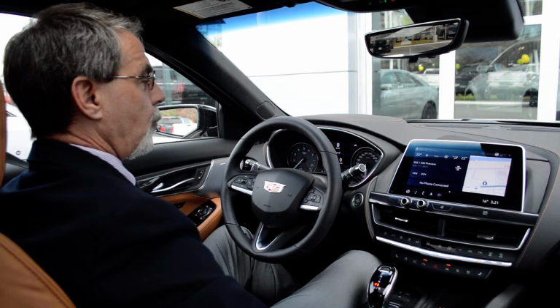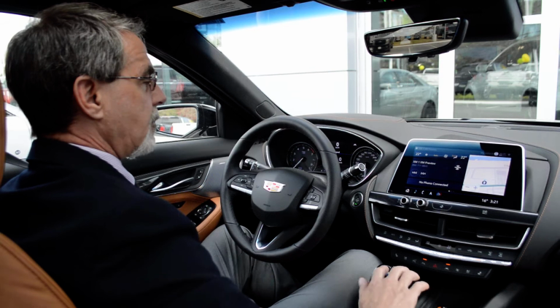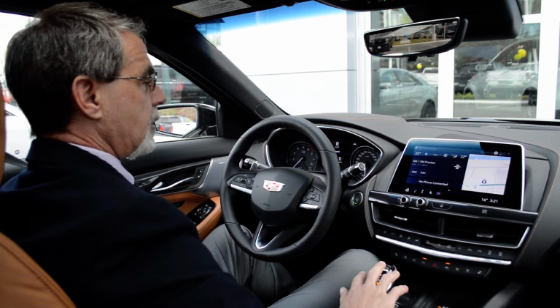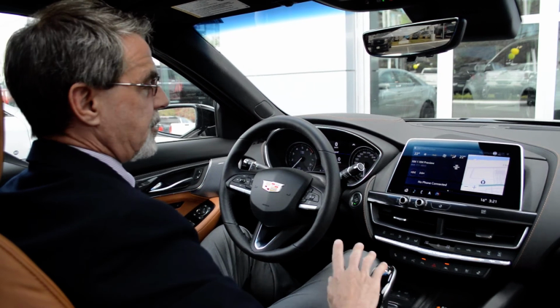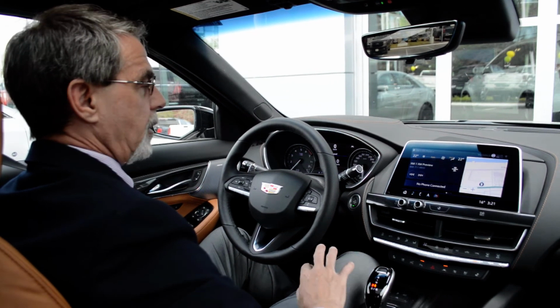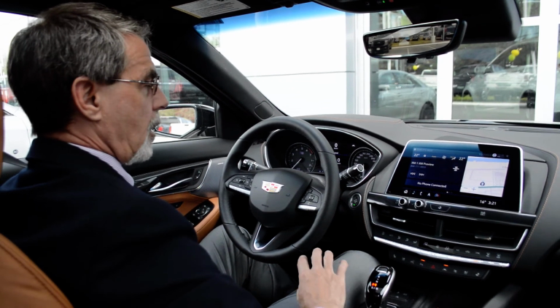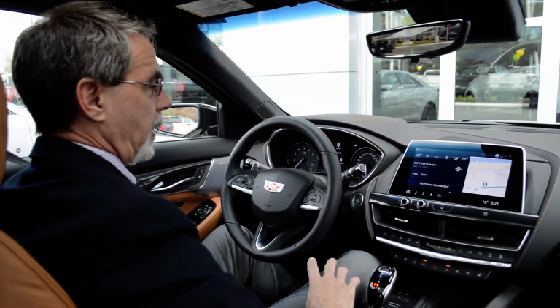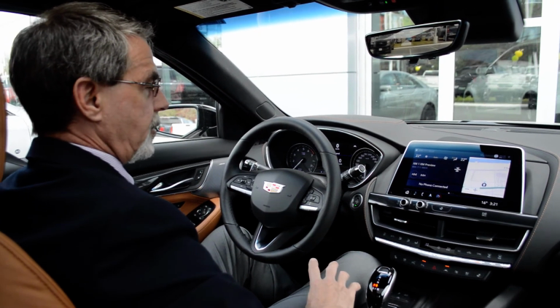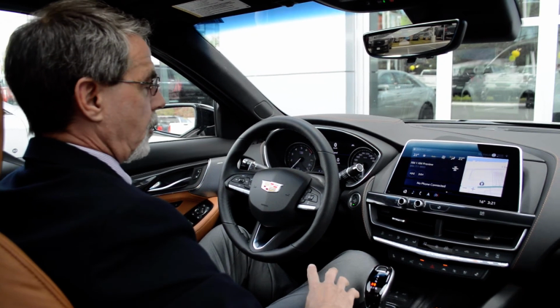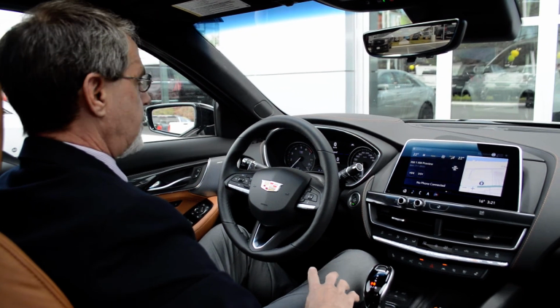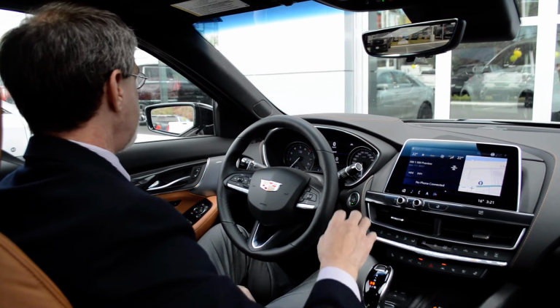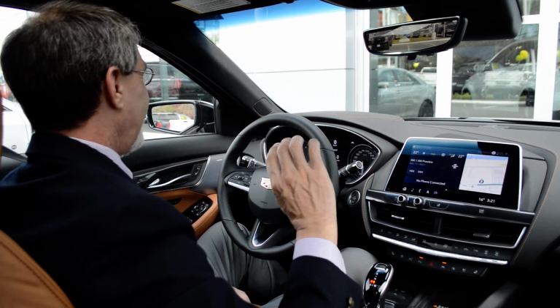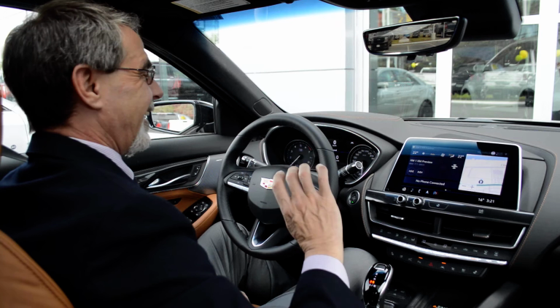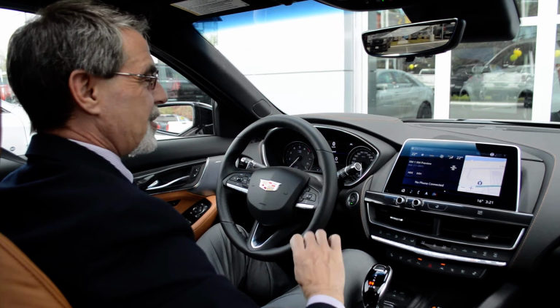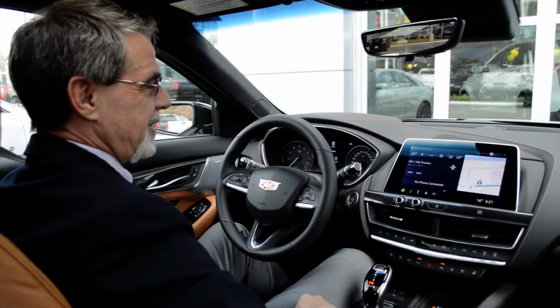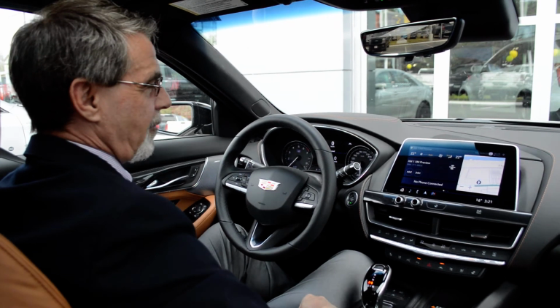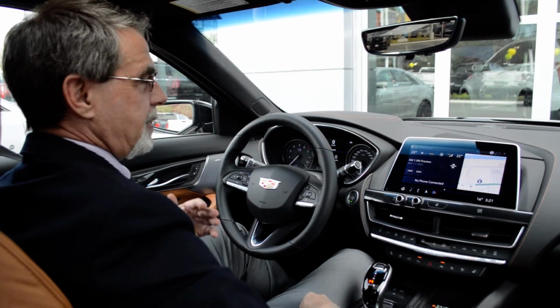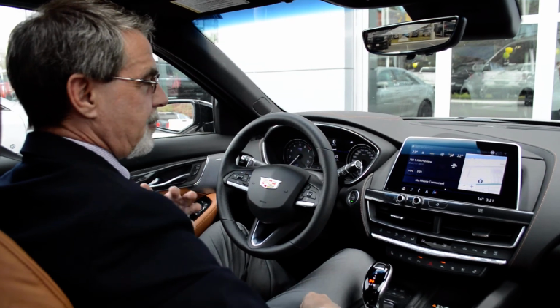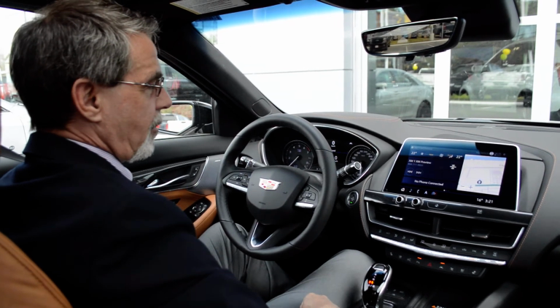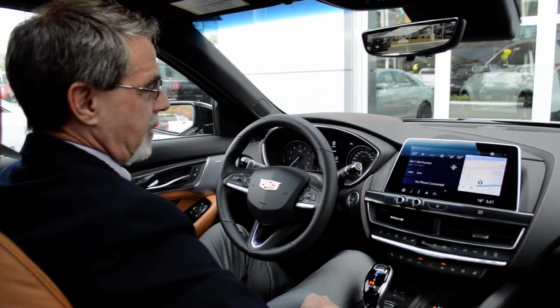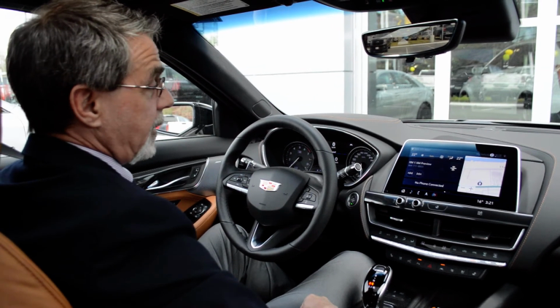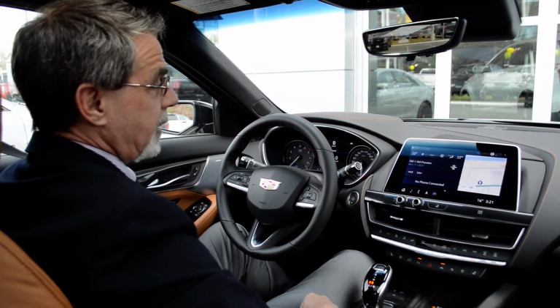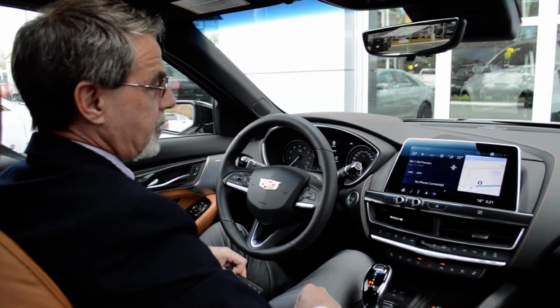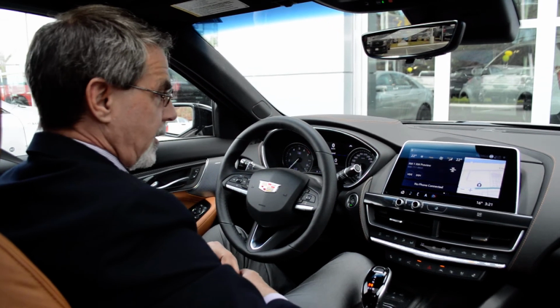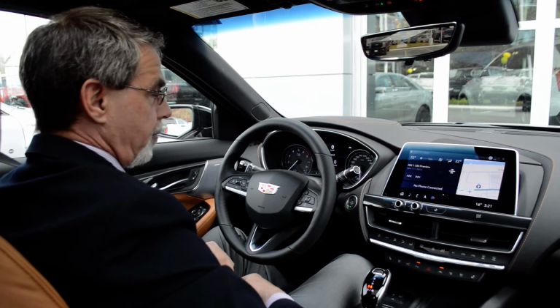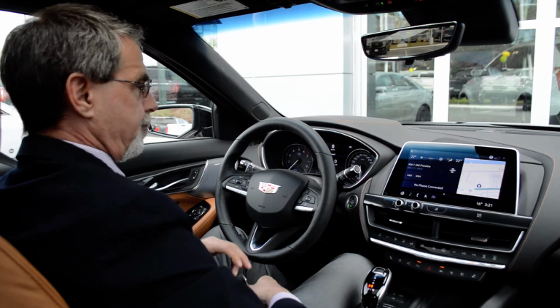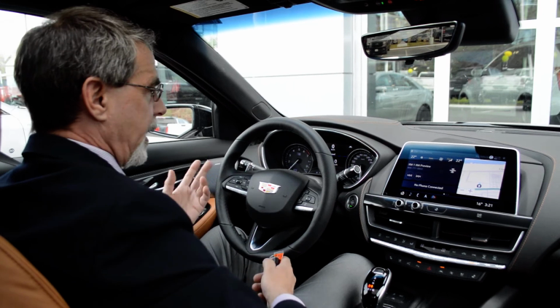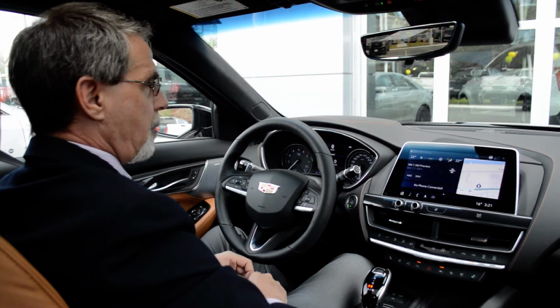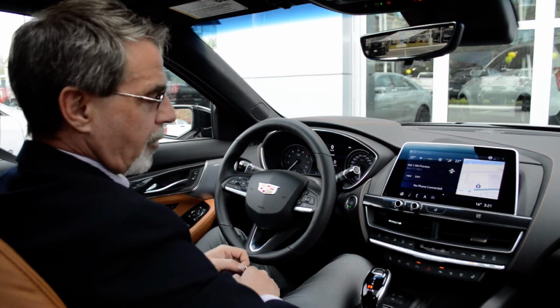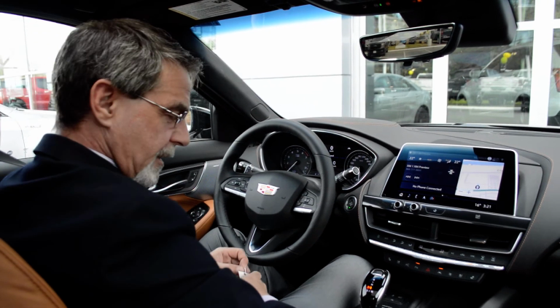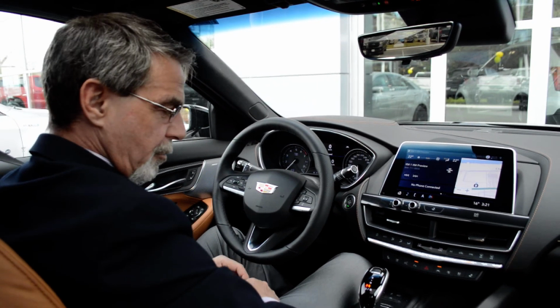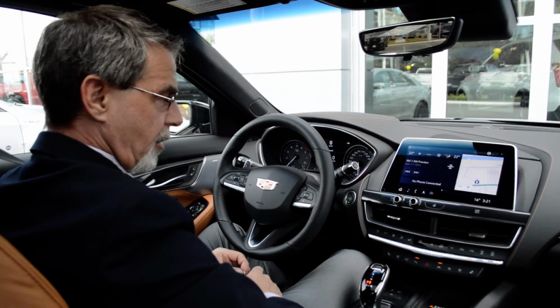We have a neat little system in our car, depending on which one of us you talk to. It's called Teen Driver. Teen Driver is really neat — it does help parents monitor what the kids are doing in their car.